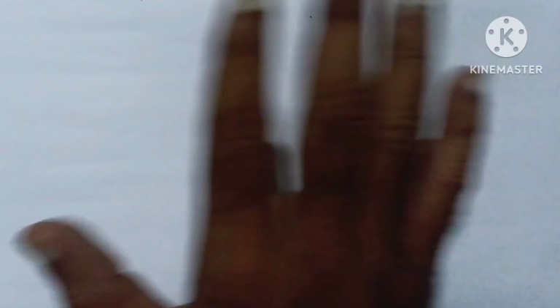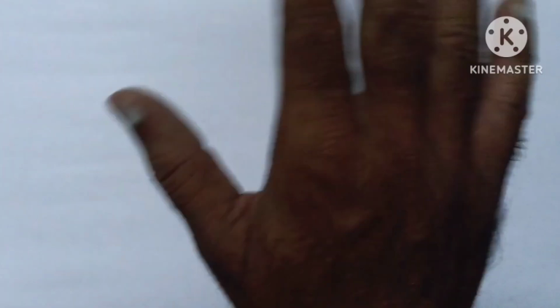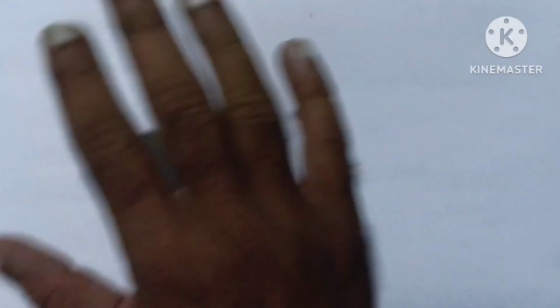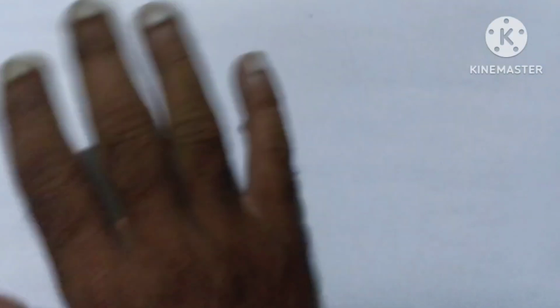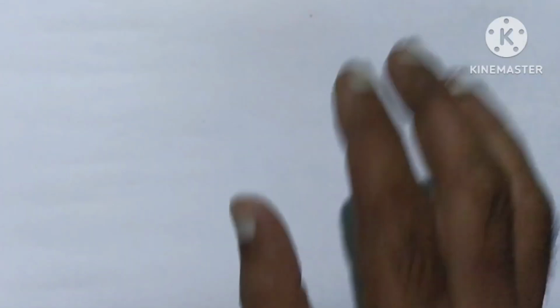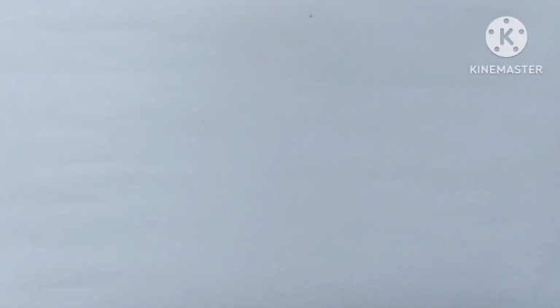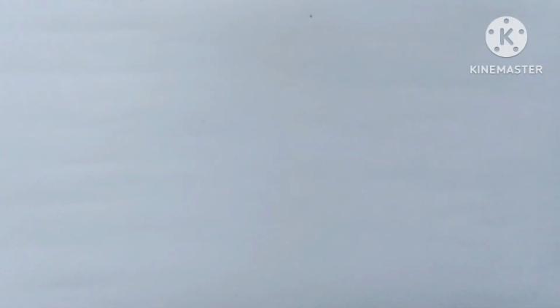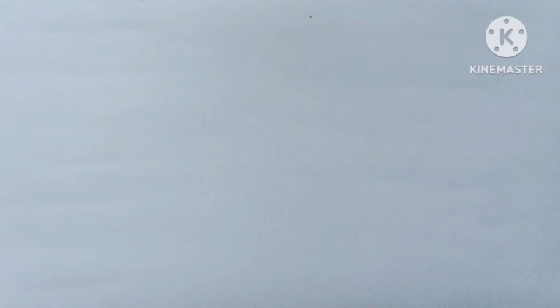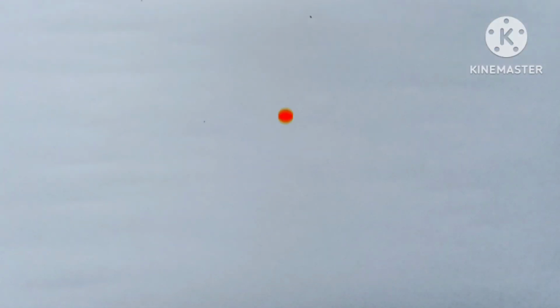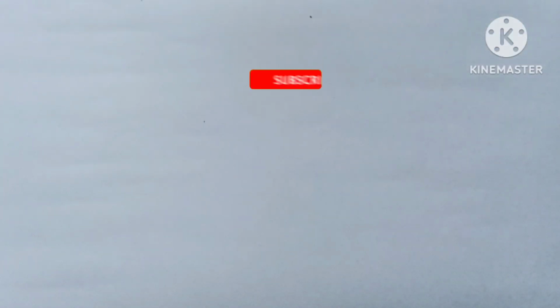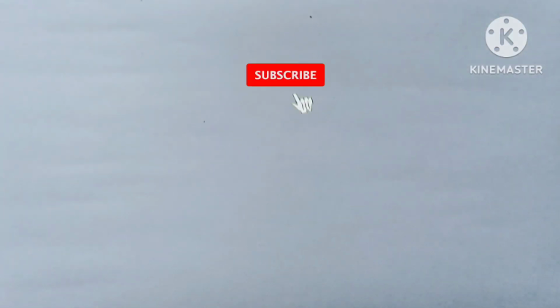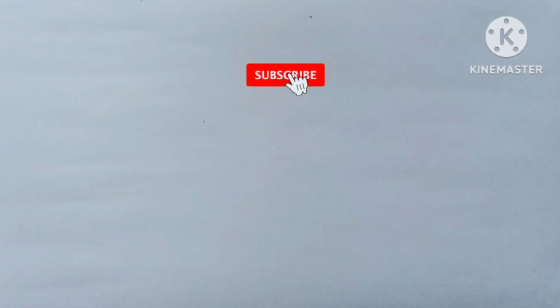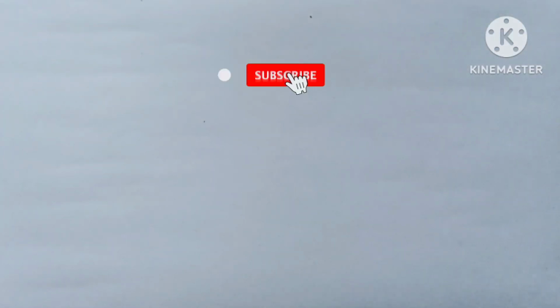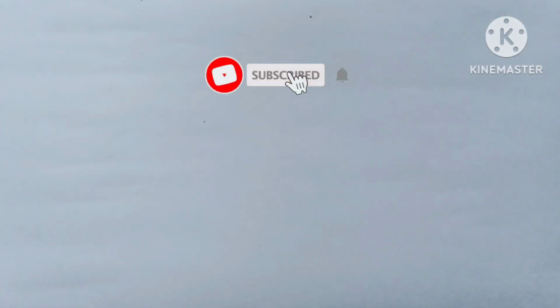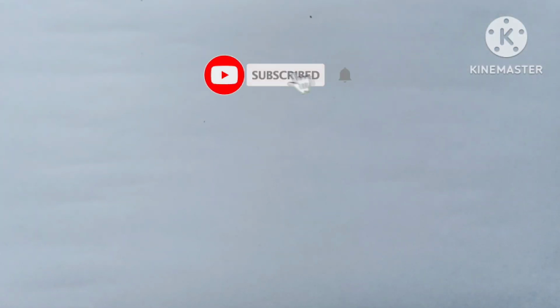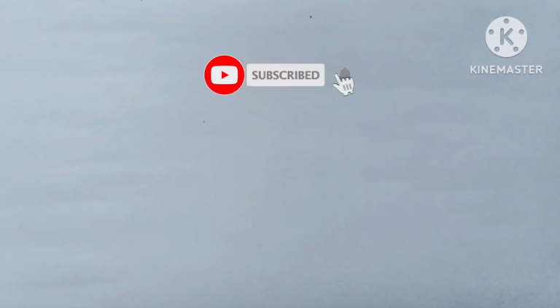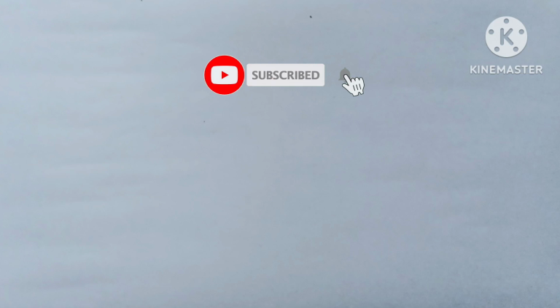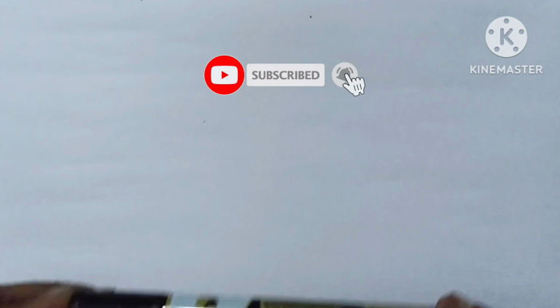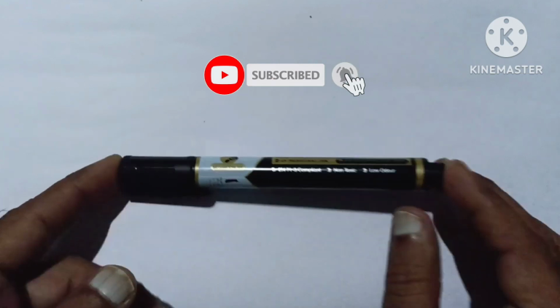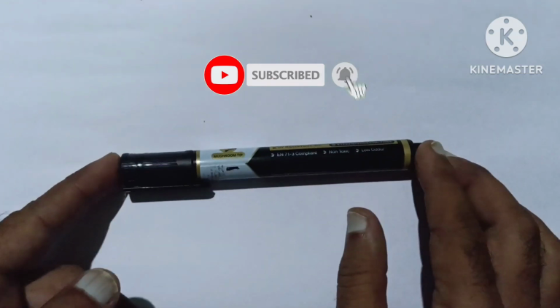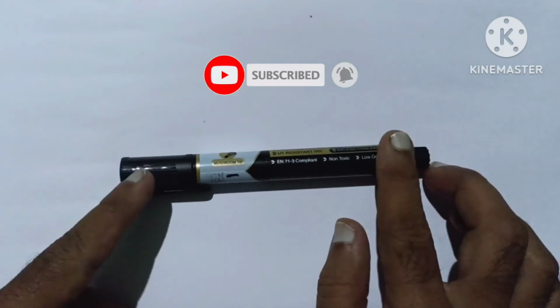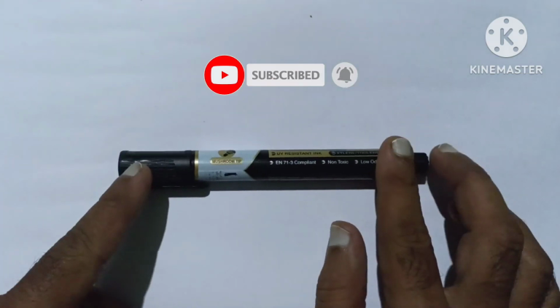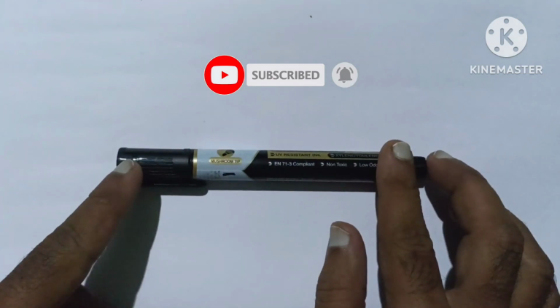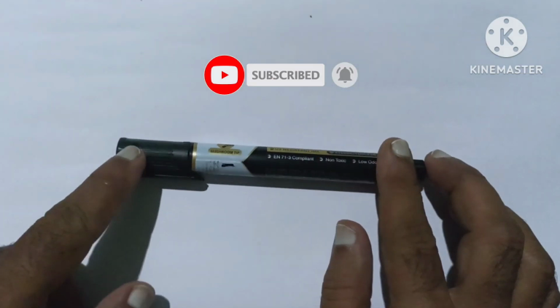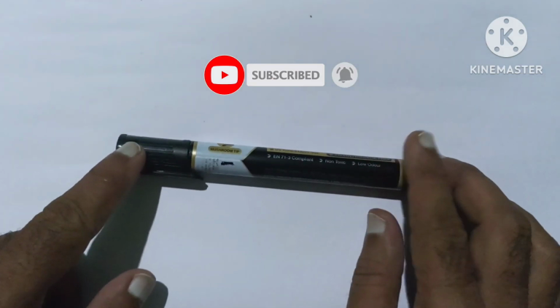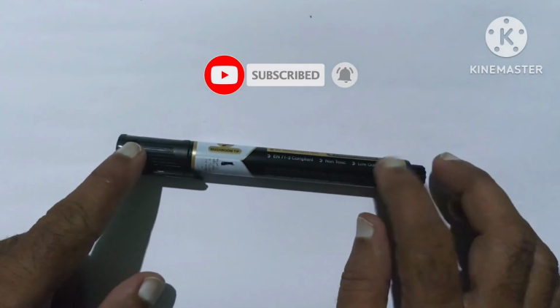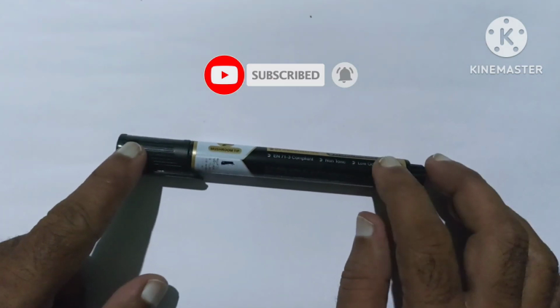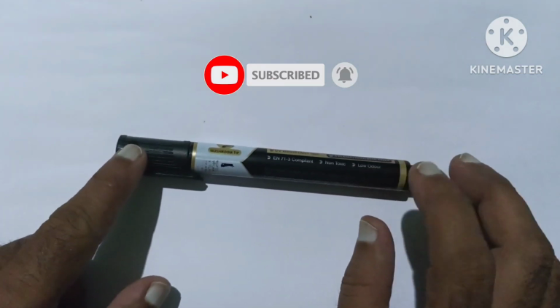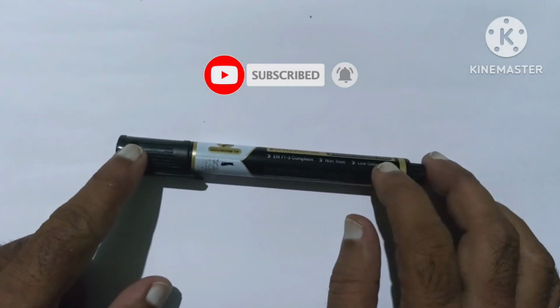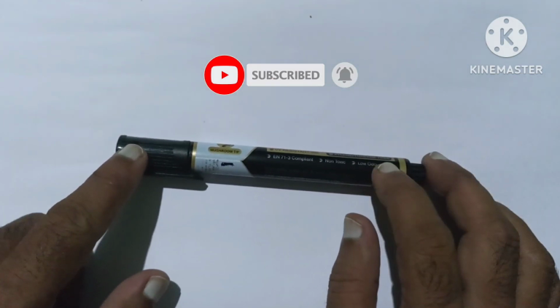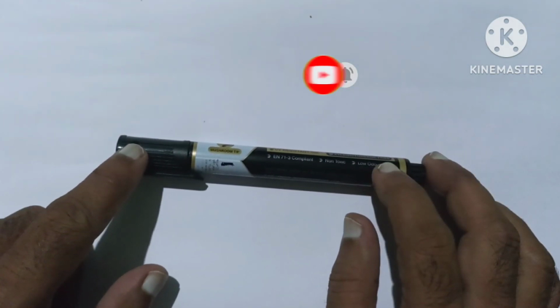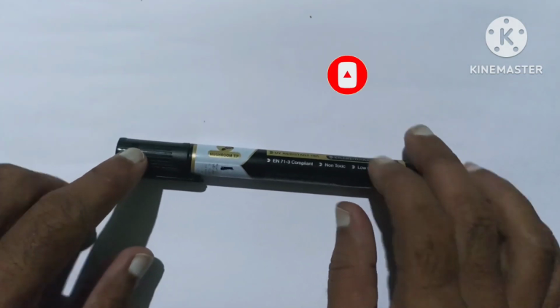Hello kids, let's draw some 2D shapes. Black color — it's a dark black color.